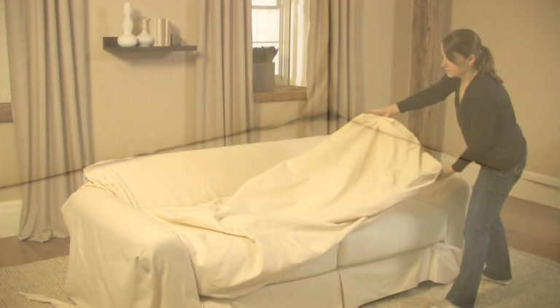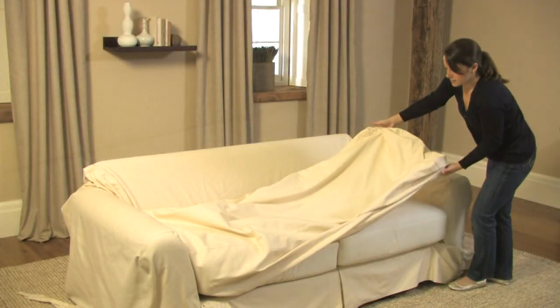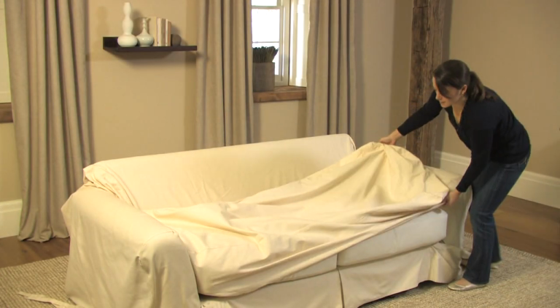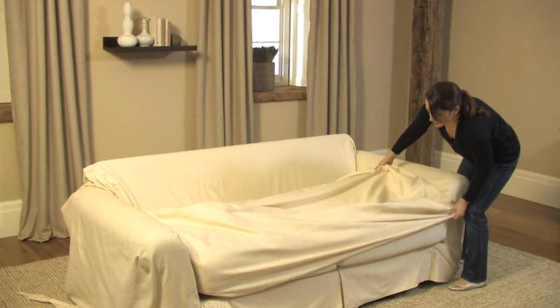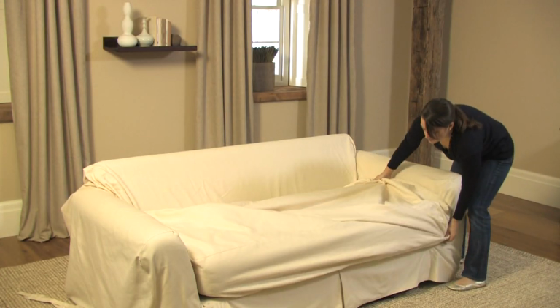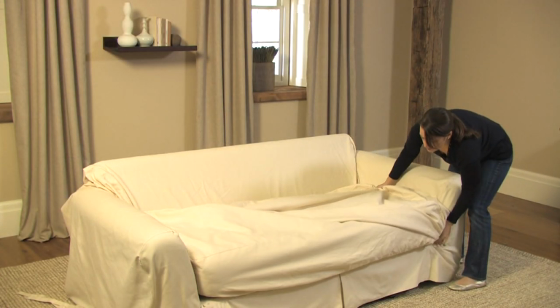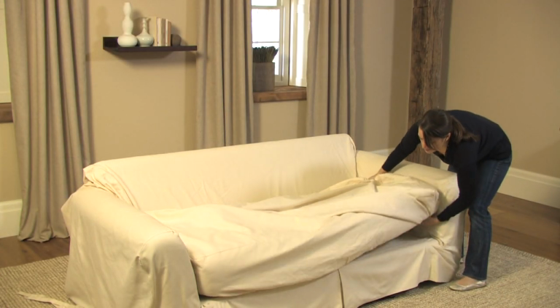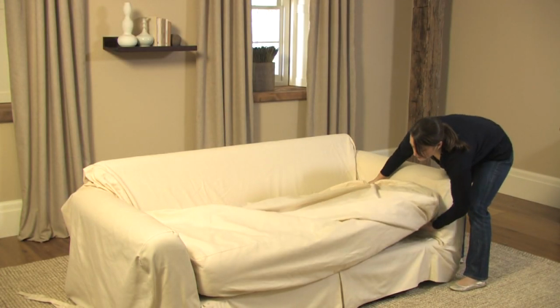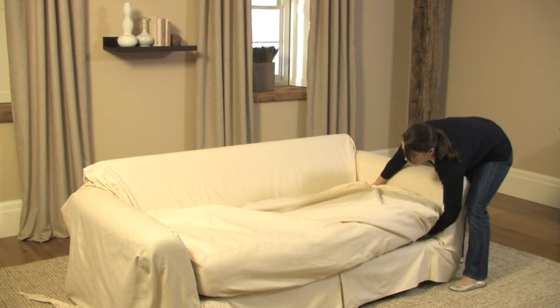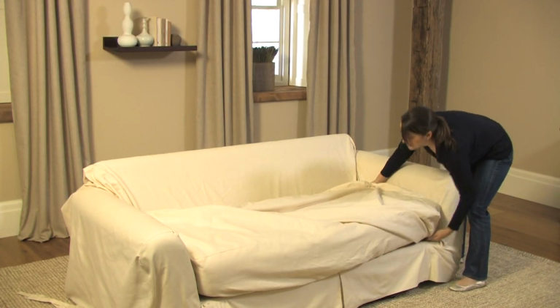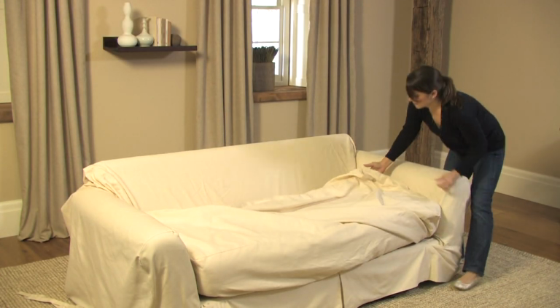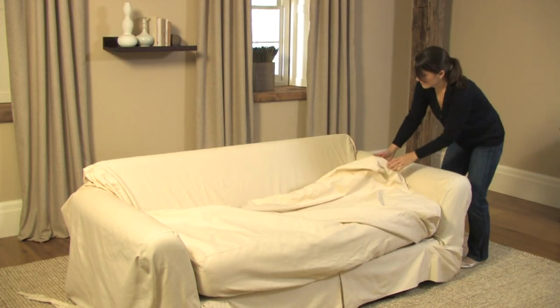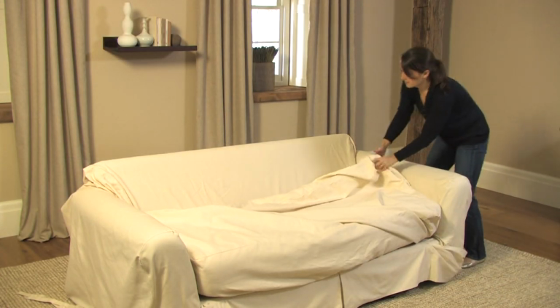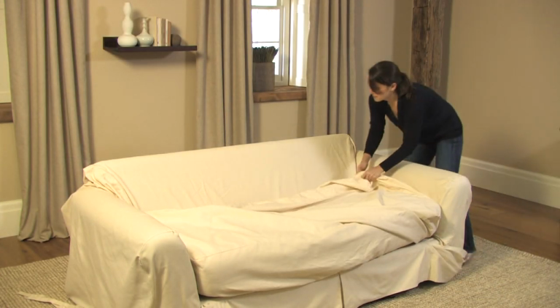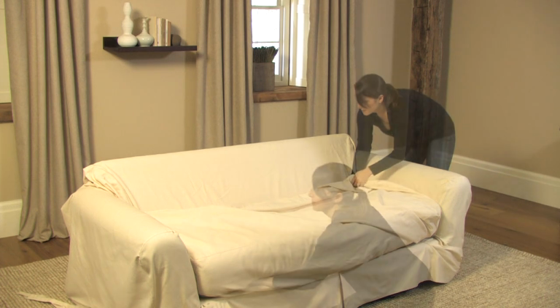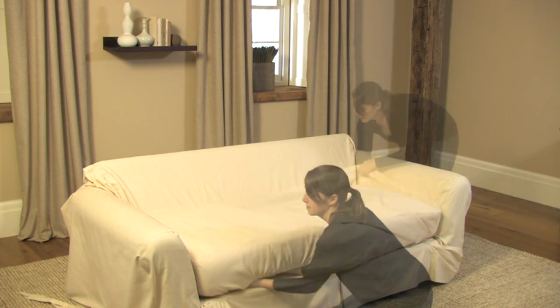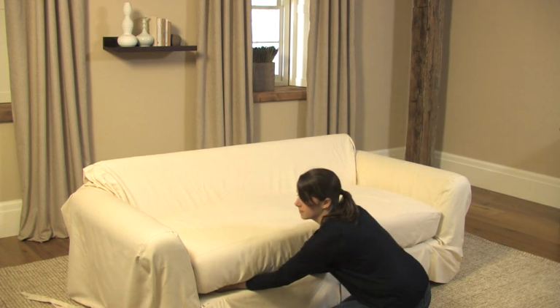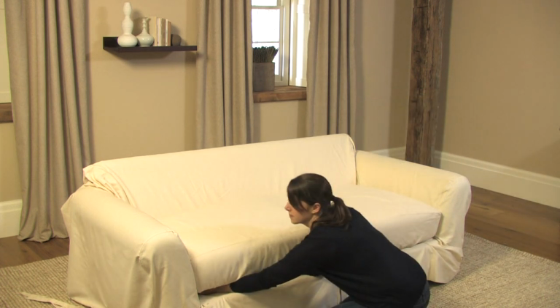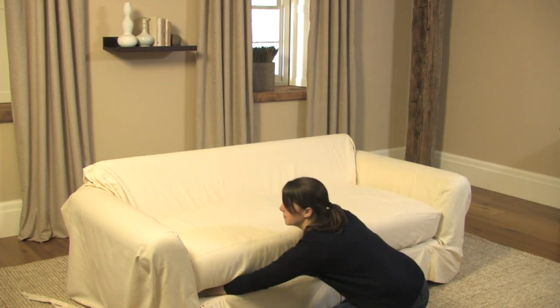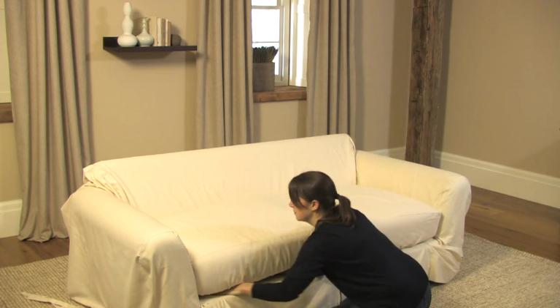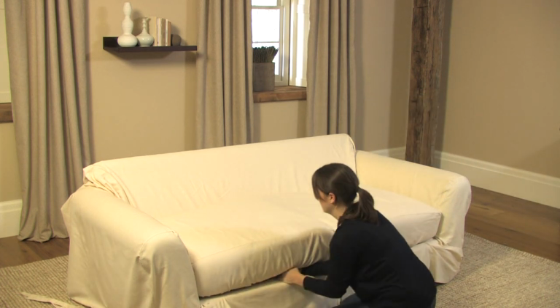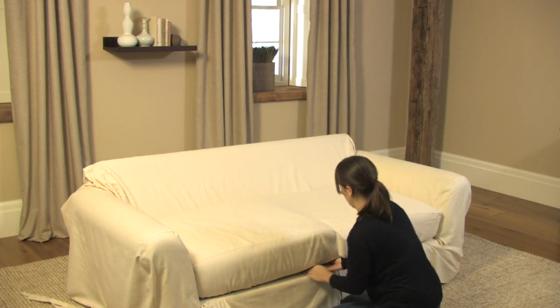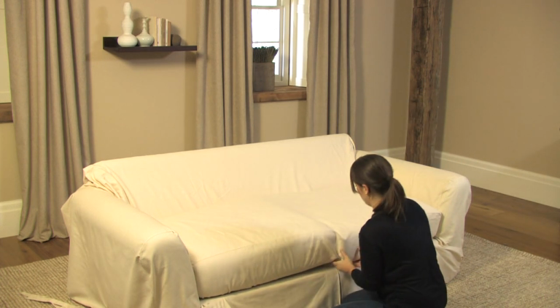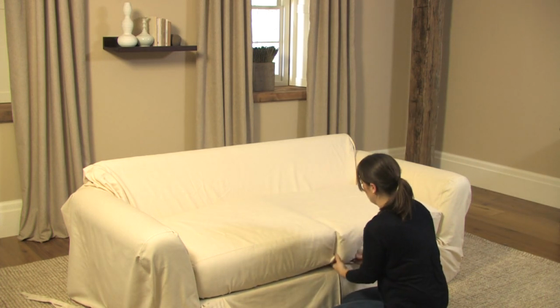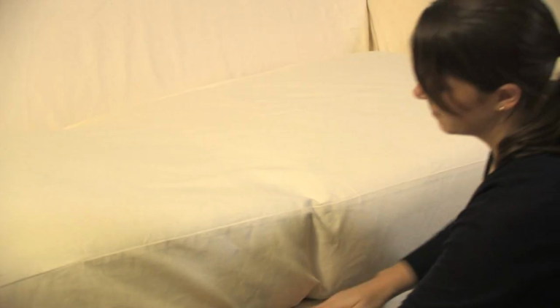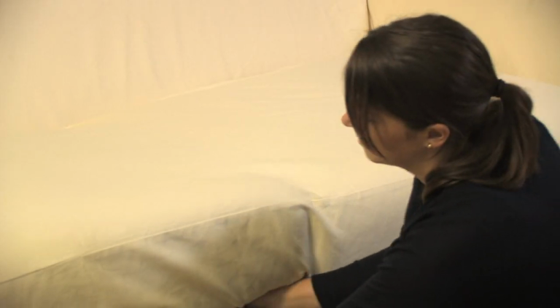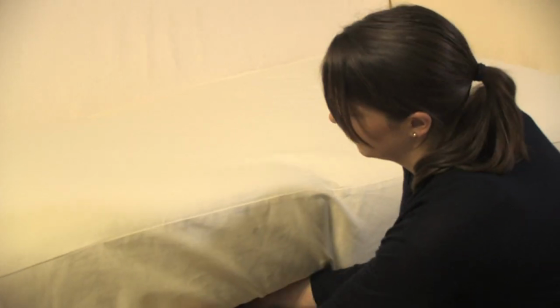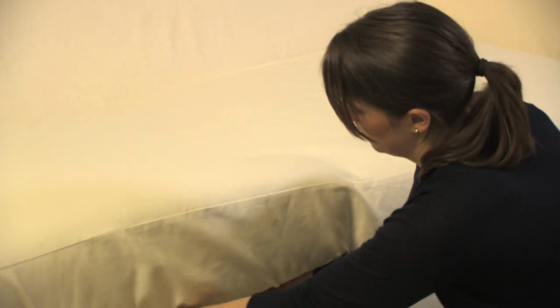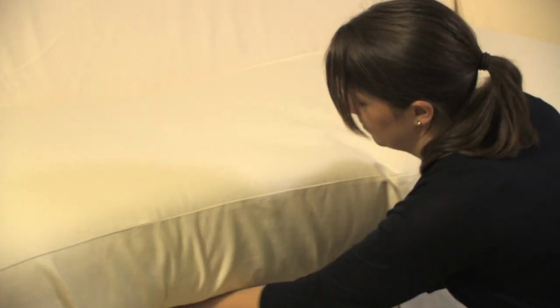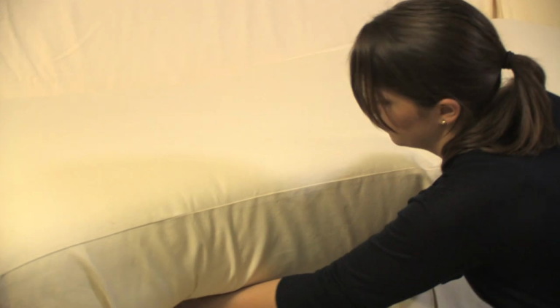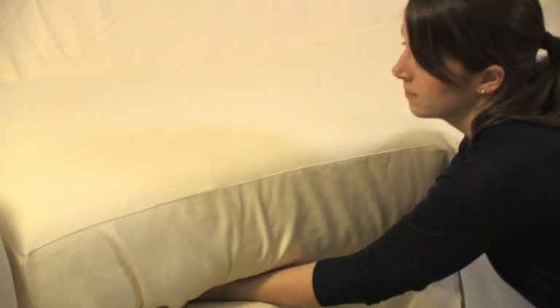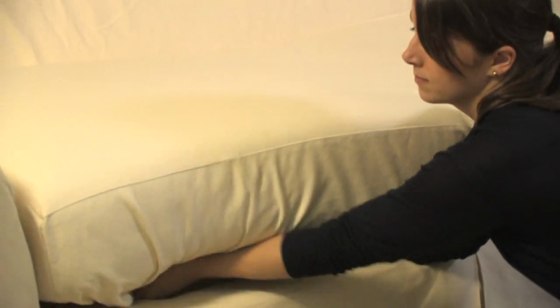Place the seat cushions back on the covered sofa frame and place the fitted elastic separate seat slip cover over the cushions. Tuck any excess fabric under the seat cushions.